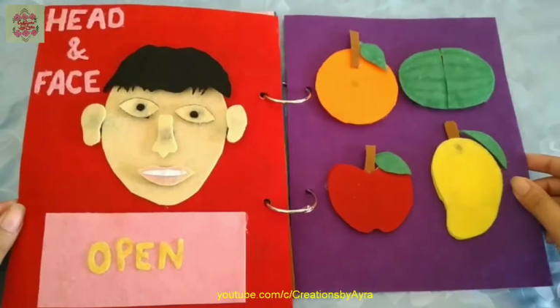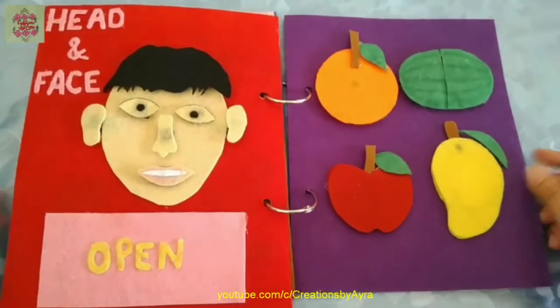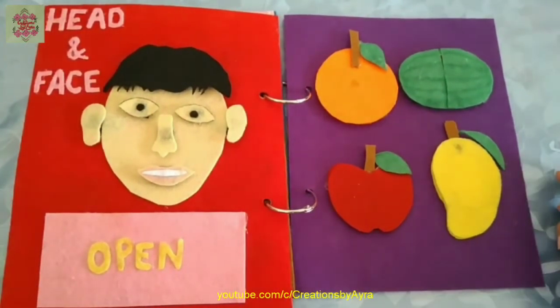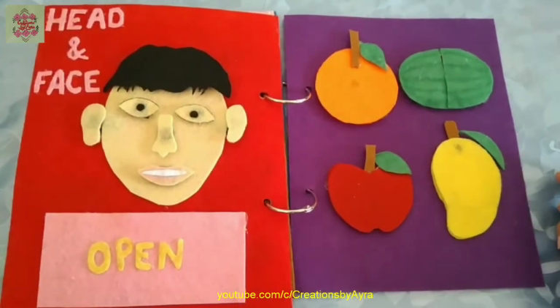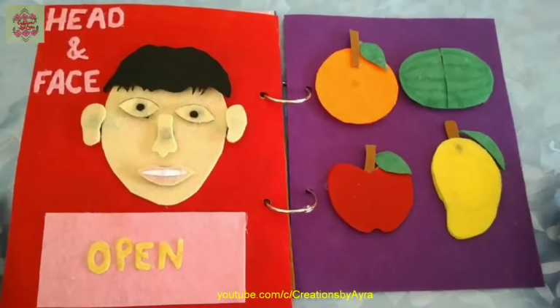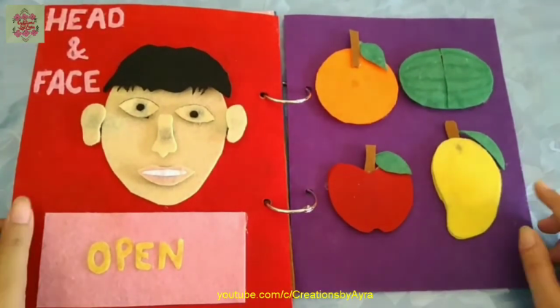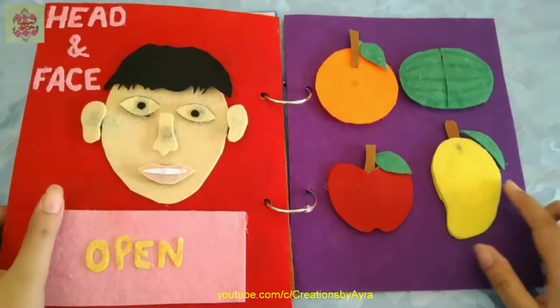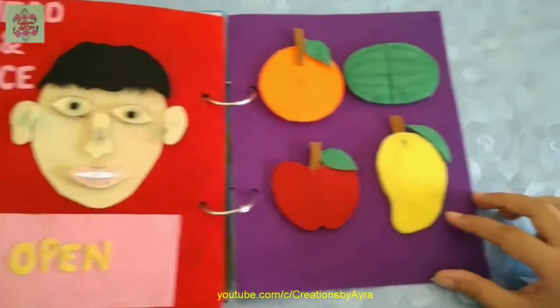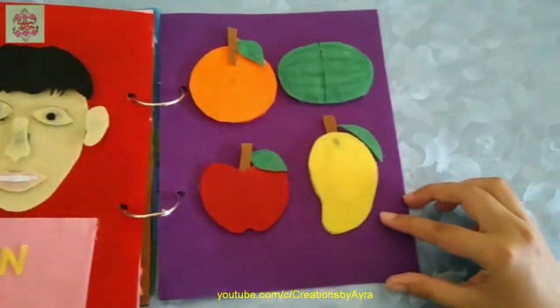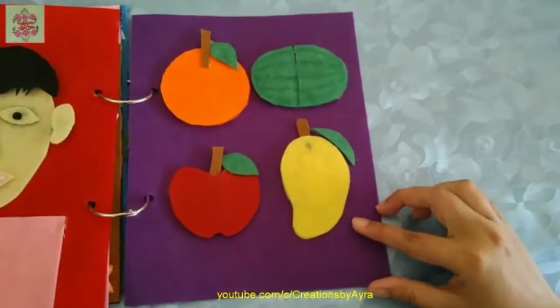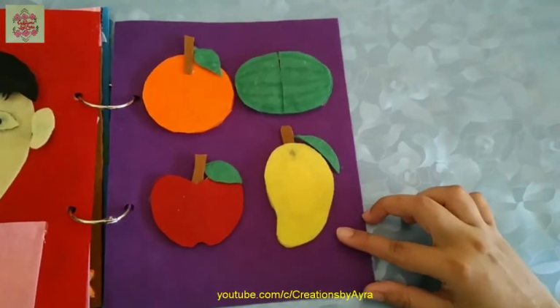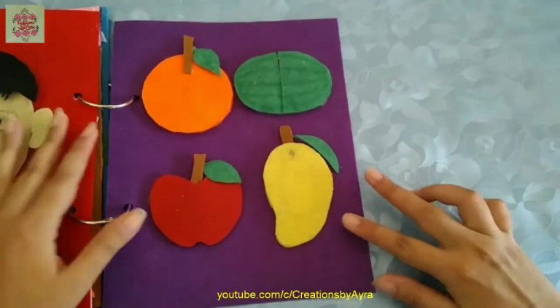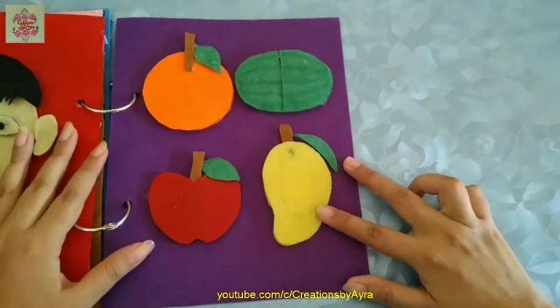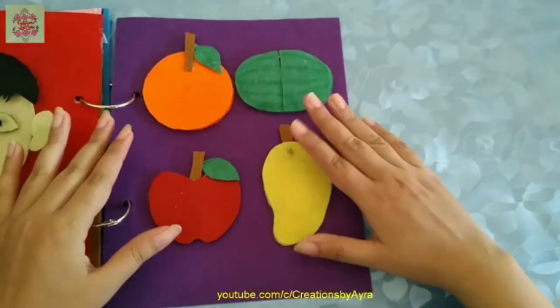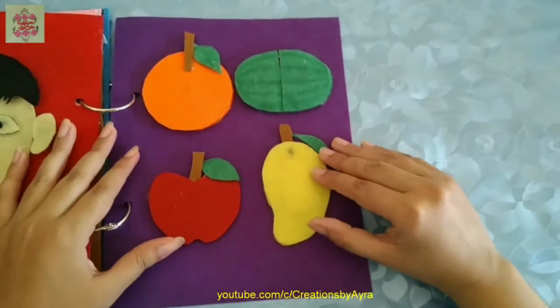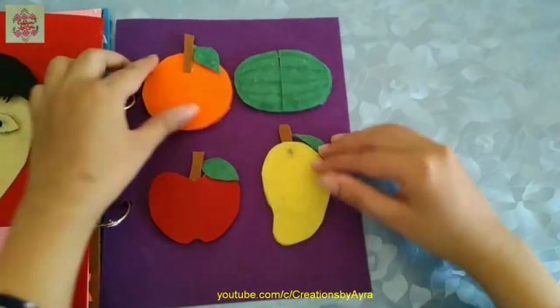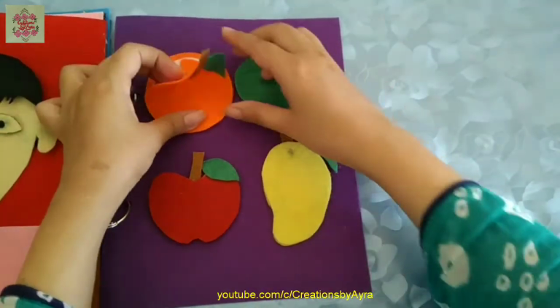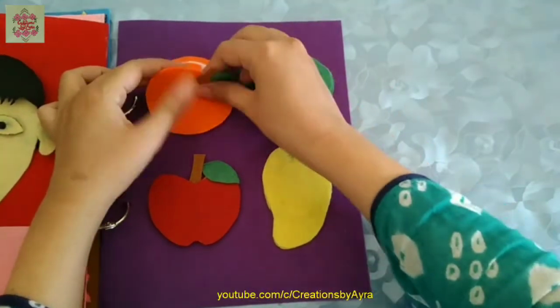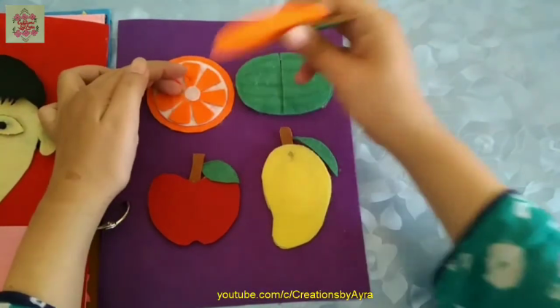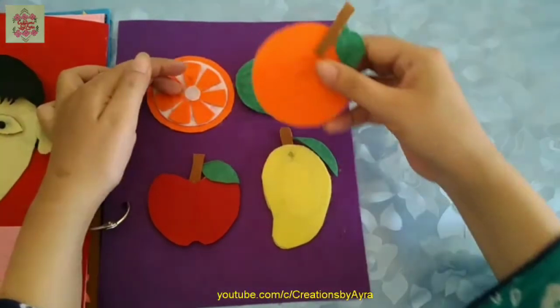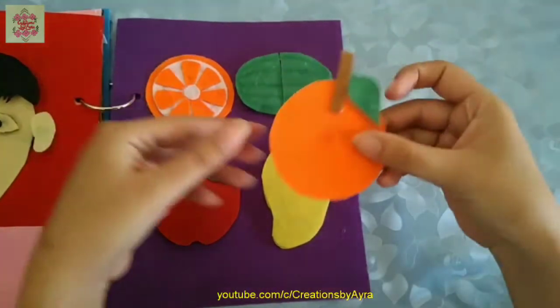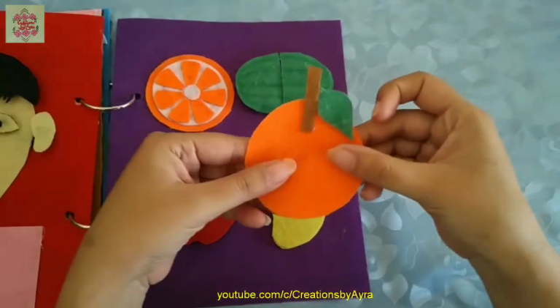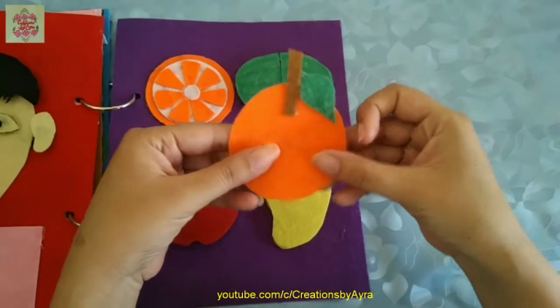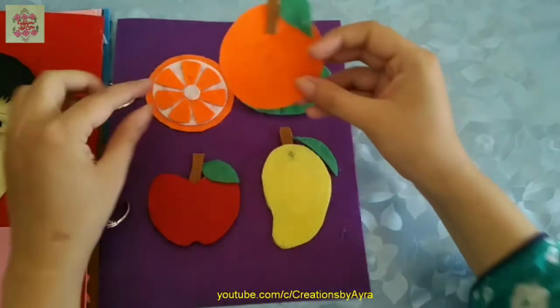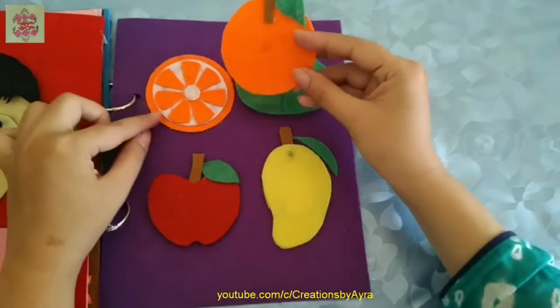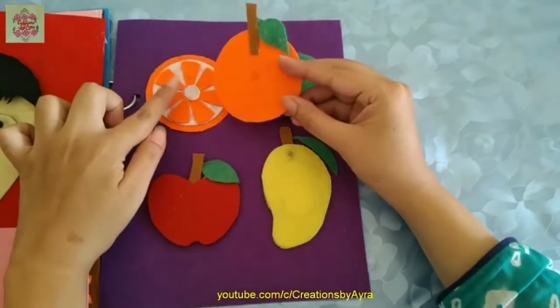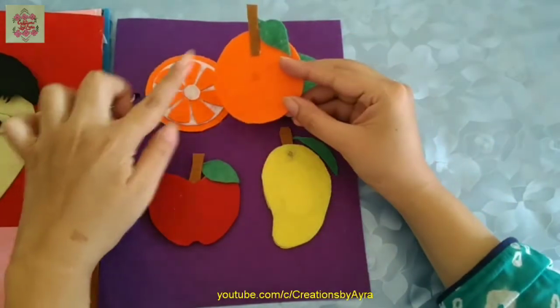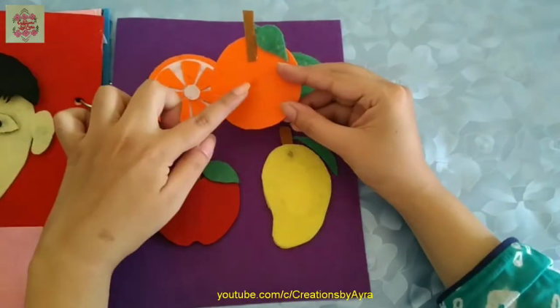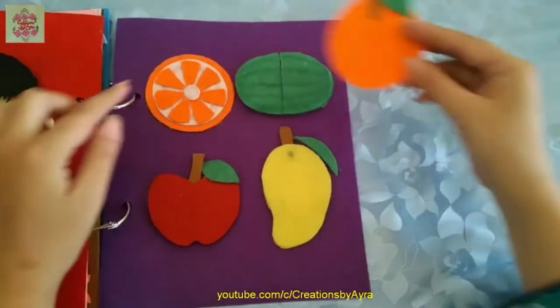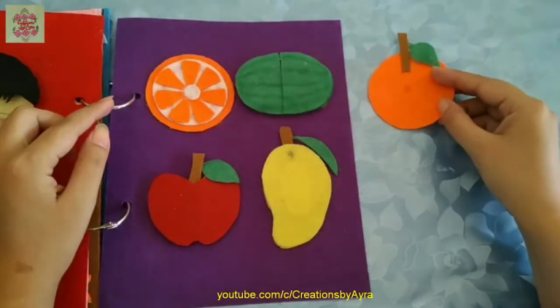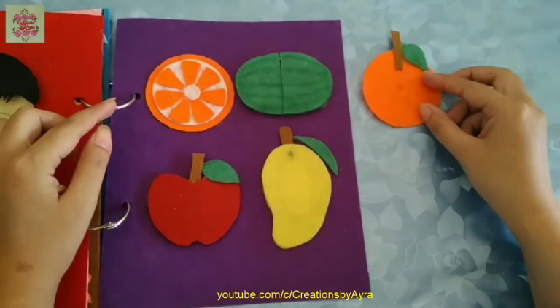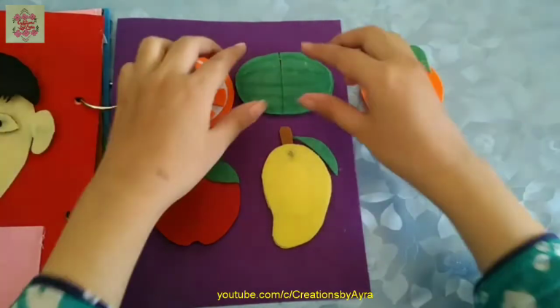In the last page I have made and pasted these fruits which are the most common fruits, and children love to learn about them. My nephew loved this page the most.